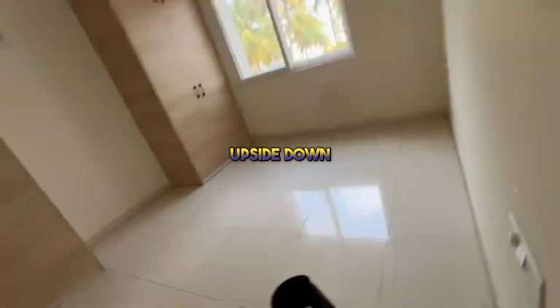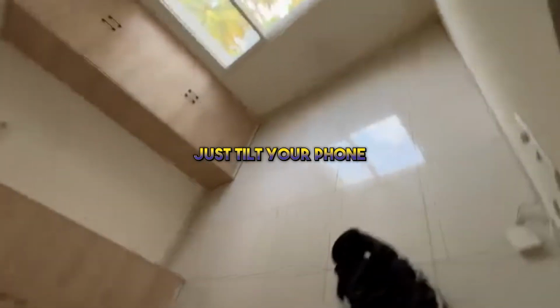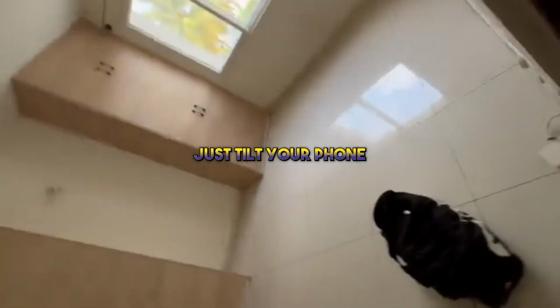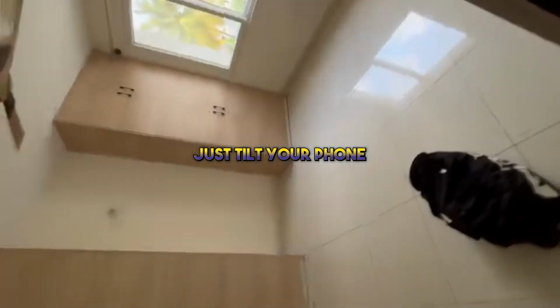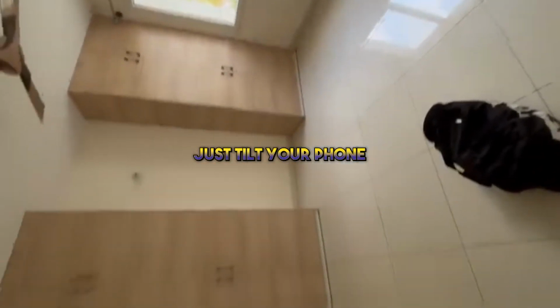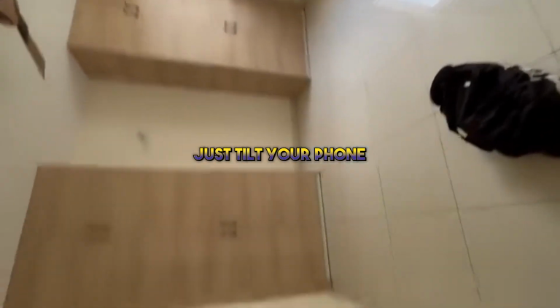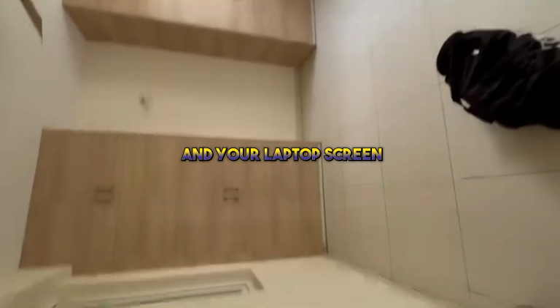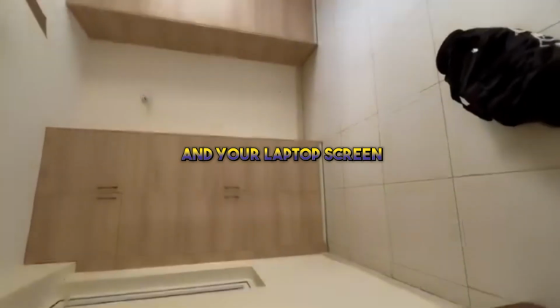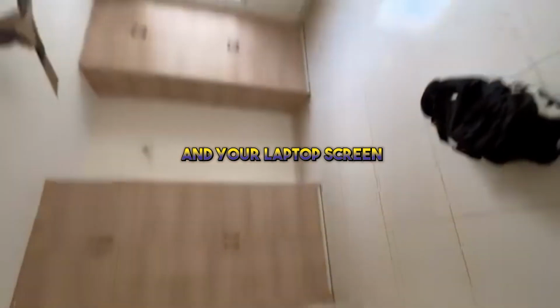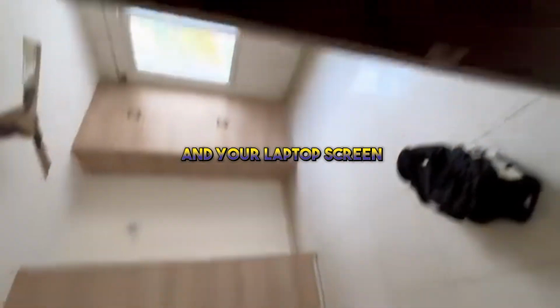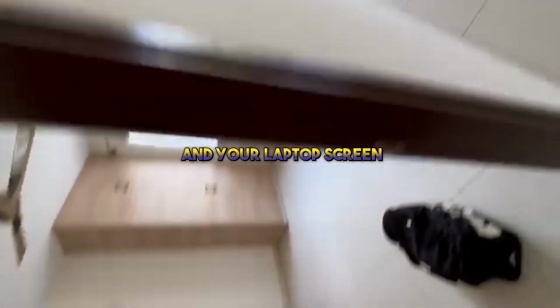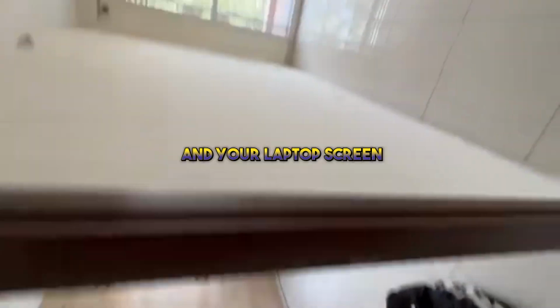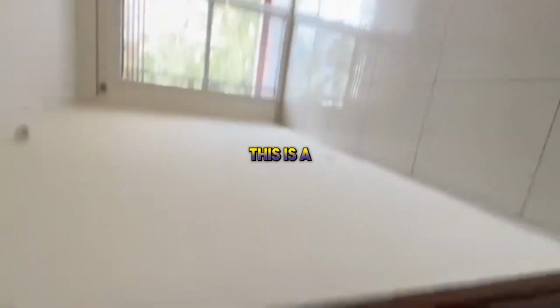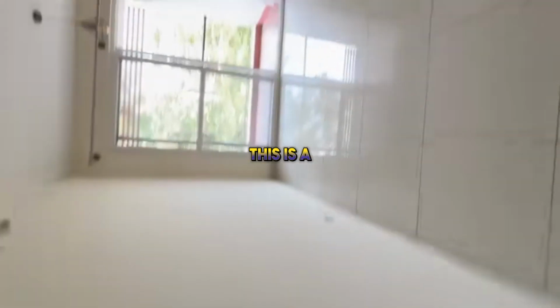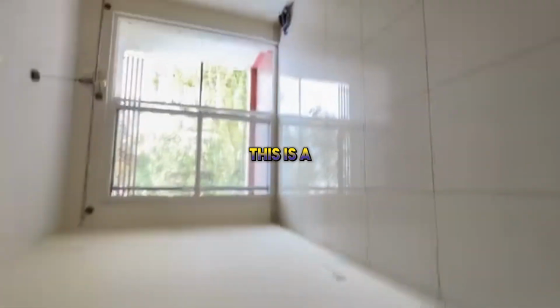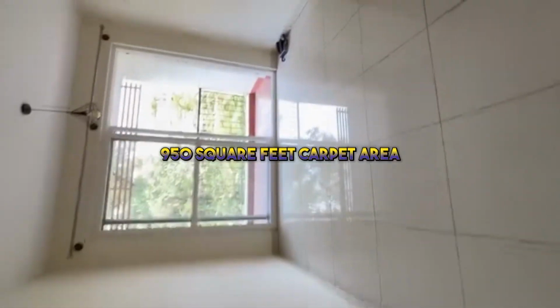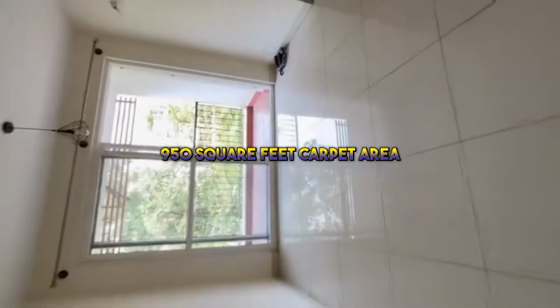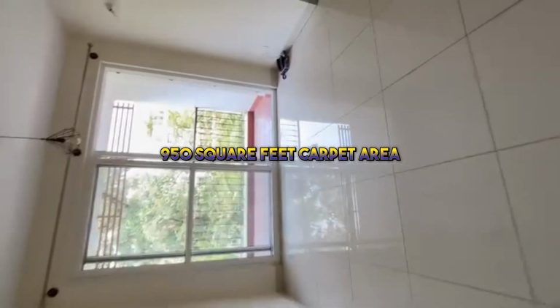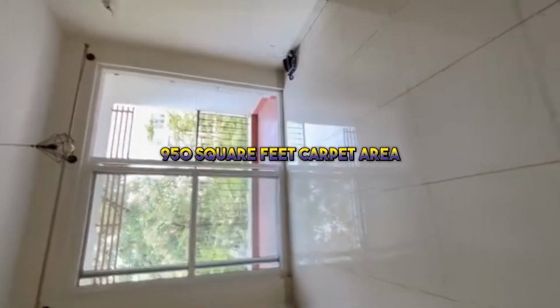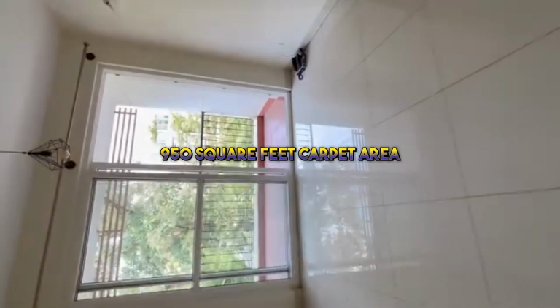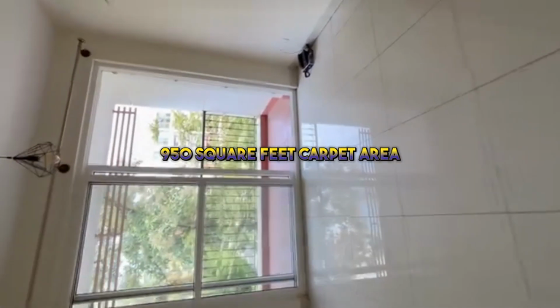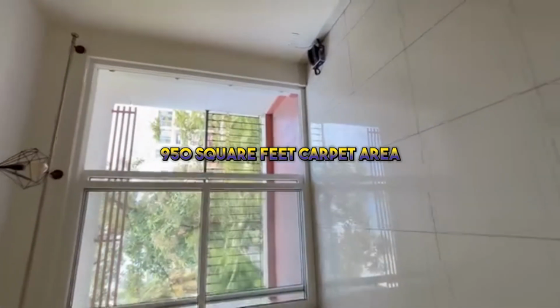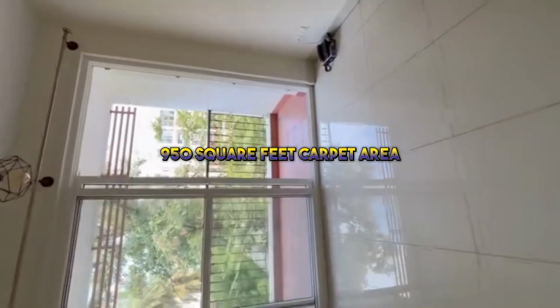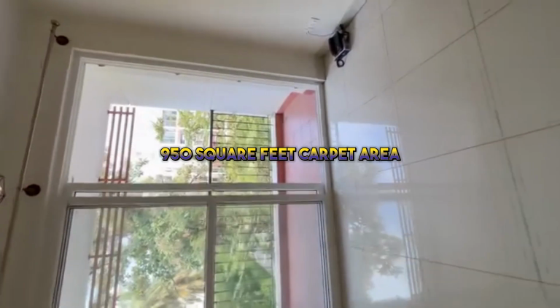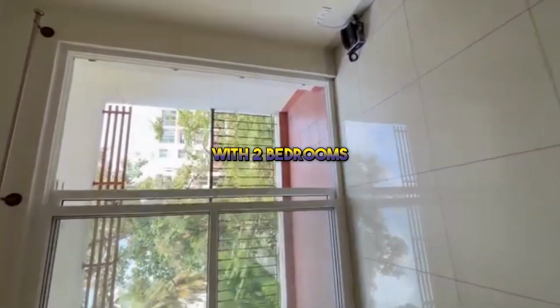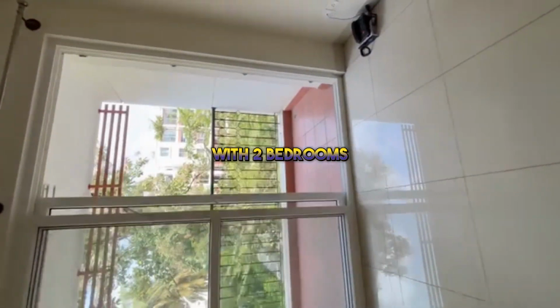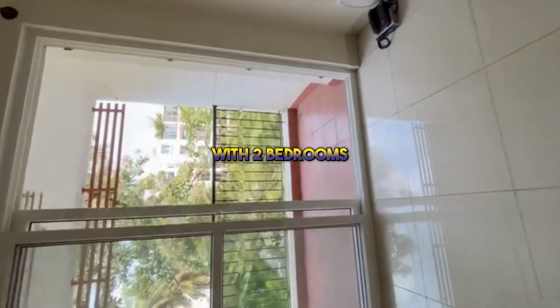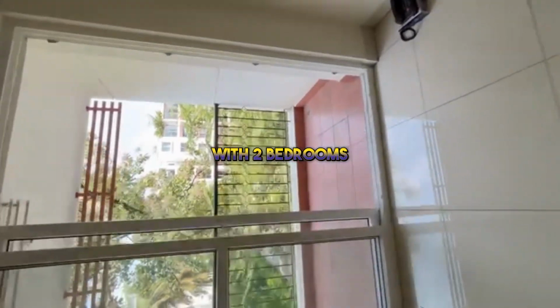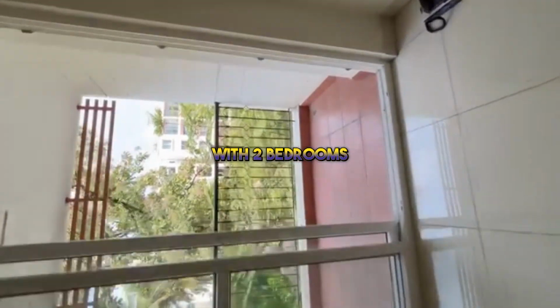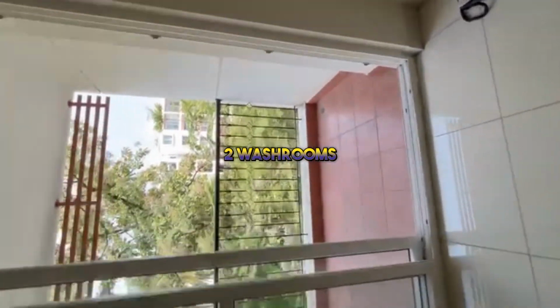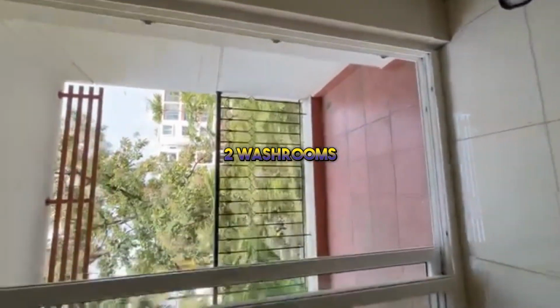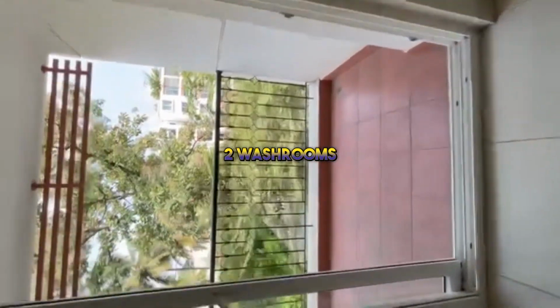Just tilt your phone and your laptop screen. This is a 950 square feet carpet area with two bedrooms and two washrooms.